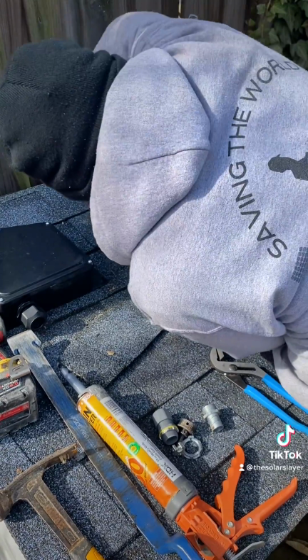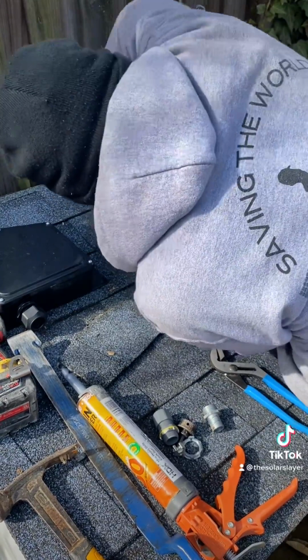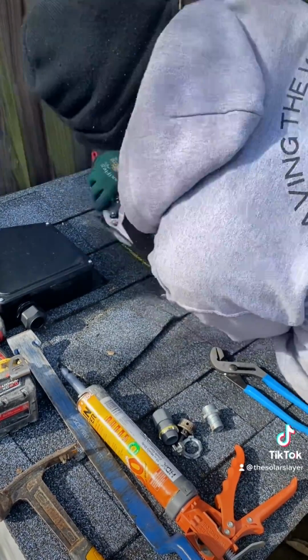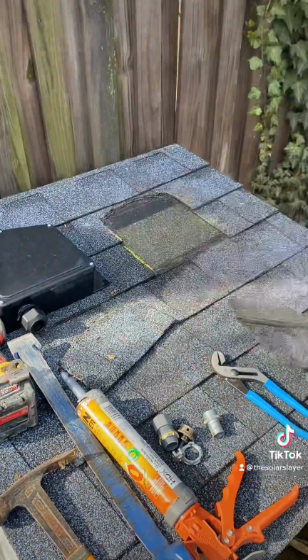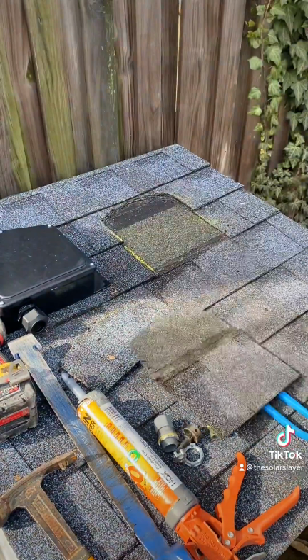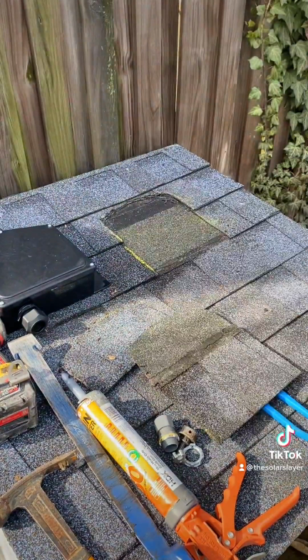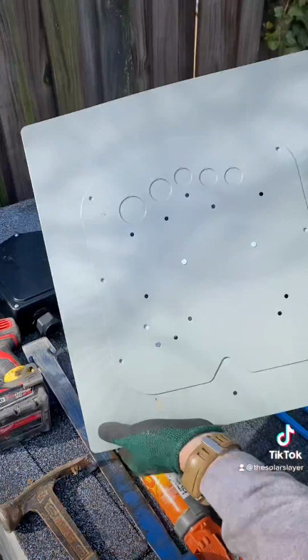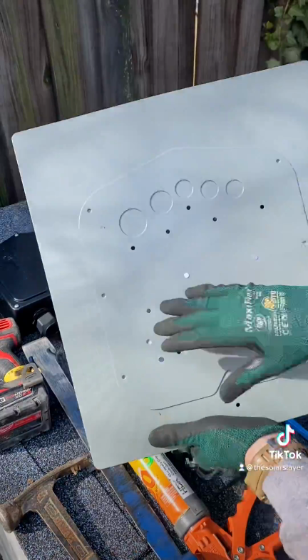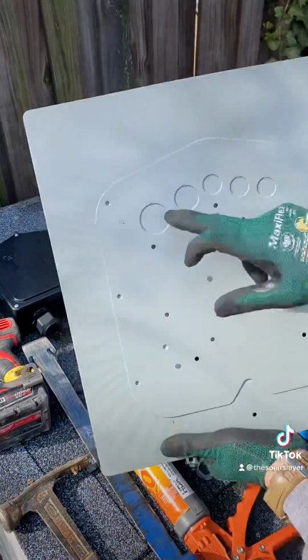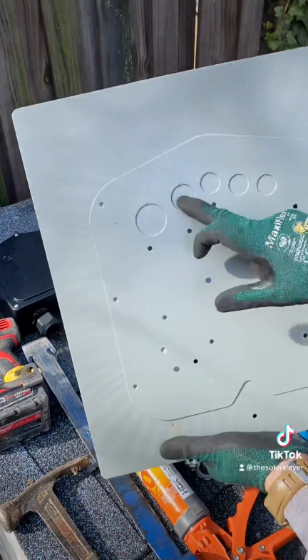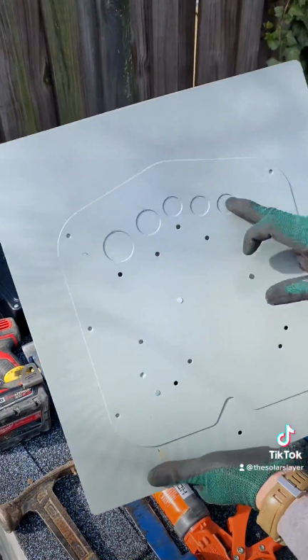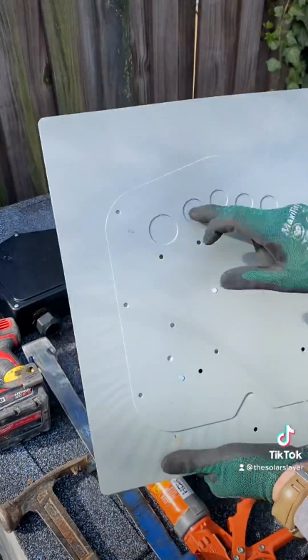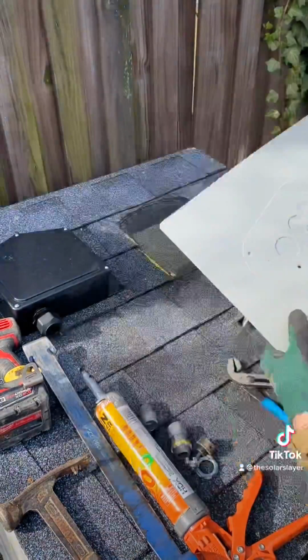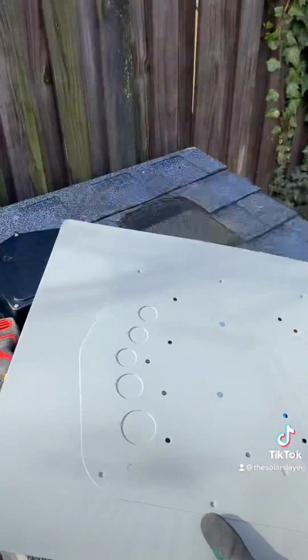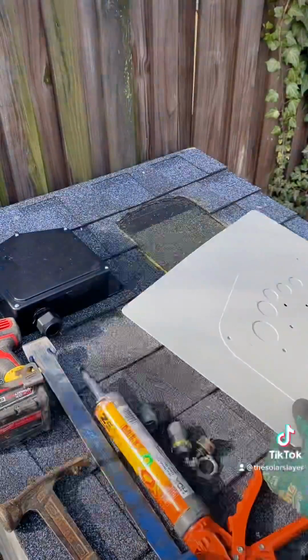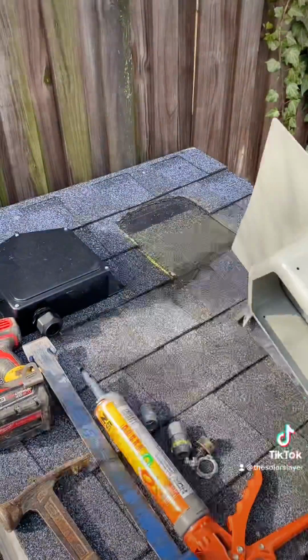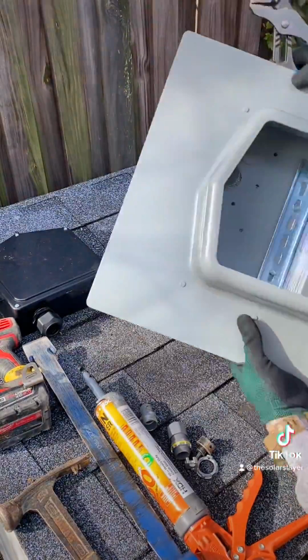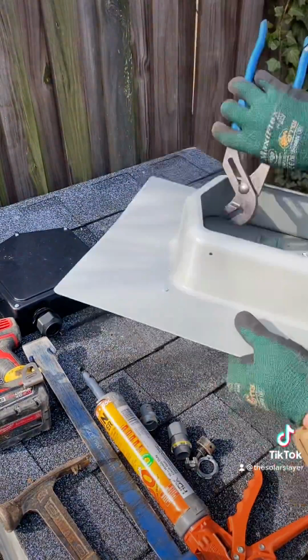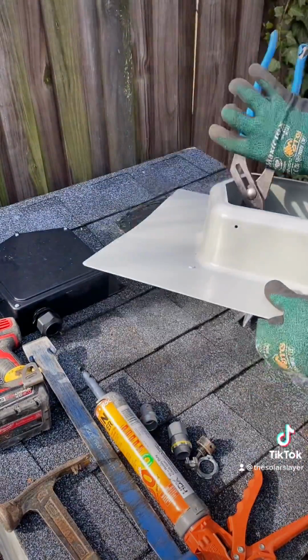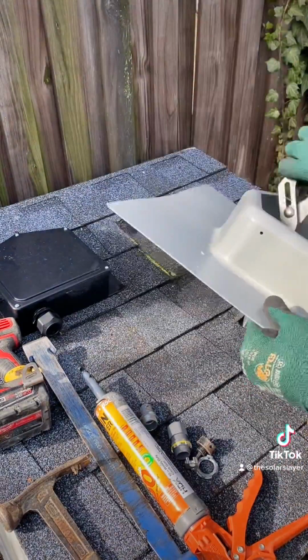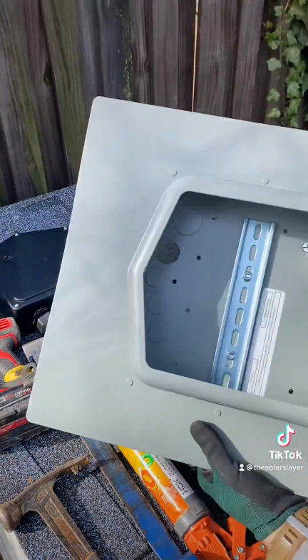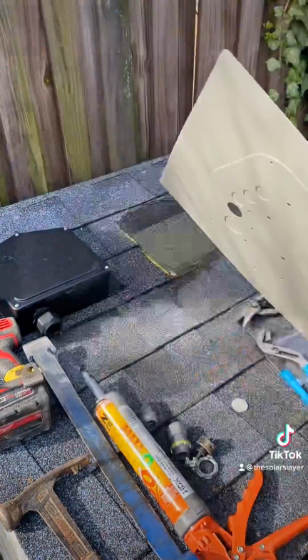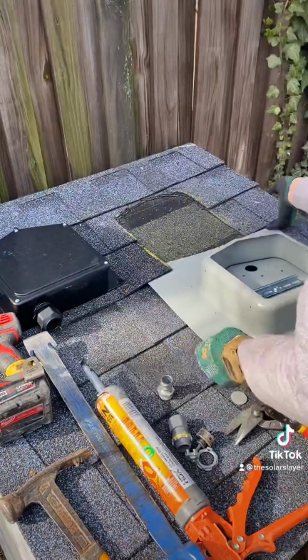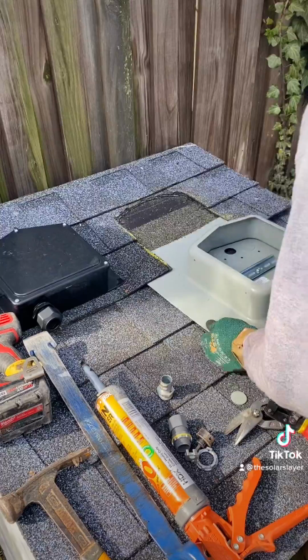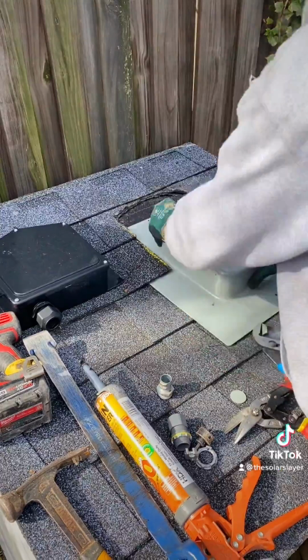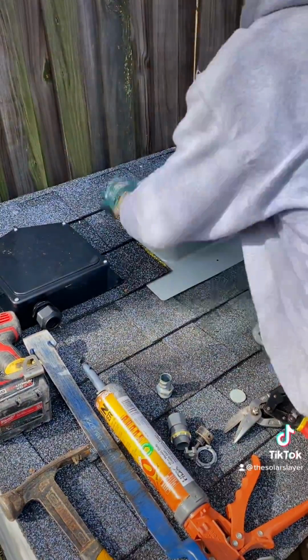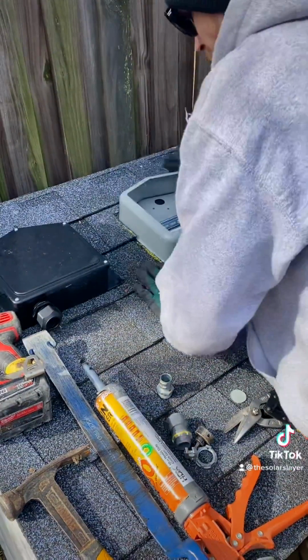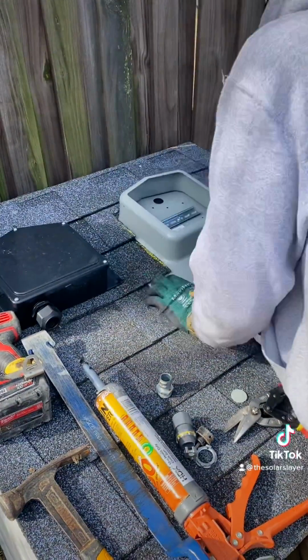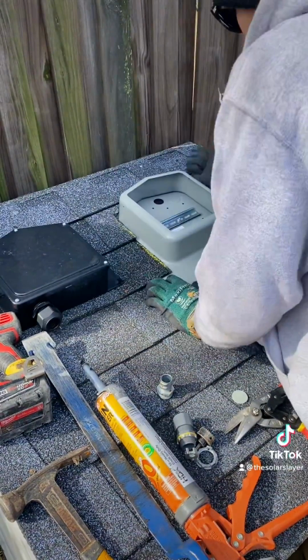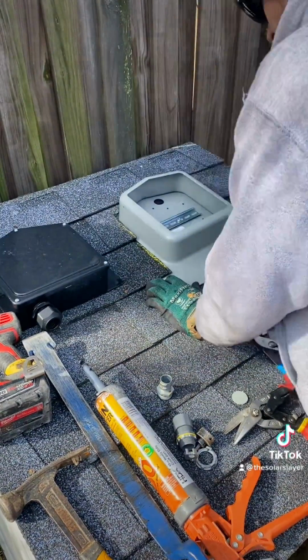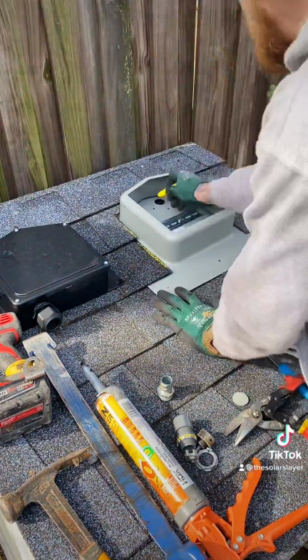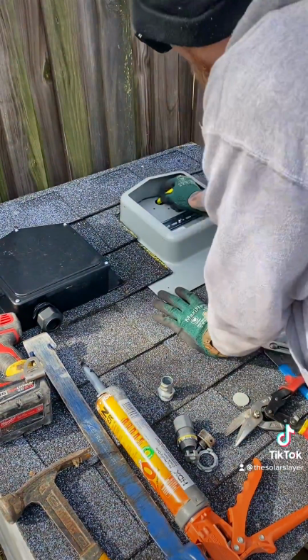You can dispose of the shingles when you're done. The bottom of the Solideck comes with pre-mounted knockouts for one inch, three quarter, and three half inch. I'm using the three quarter today.